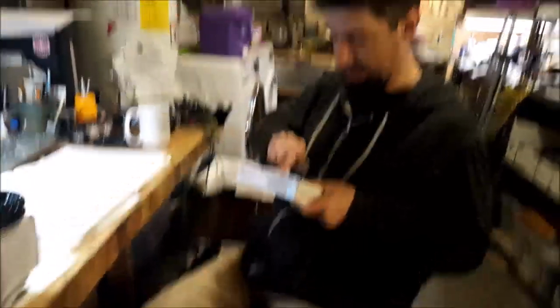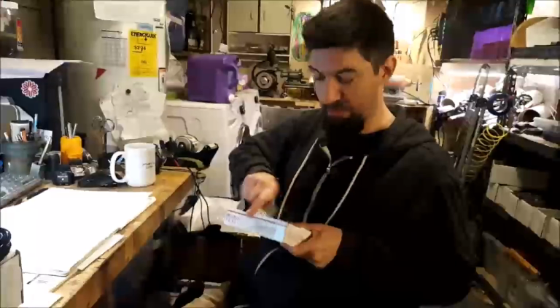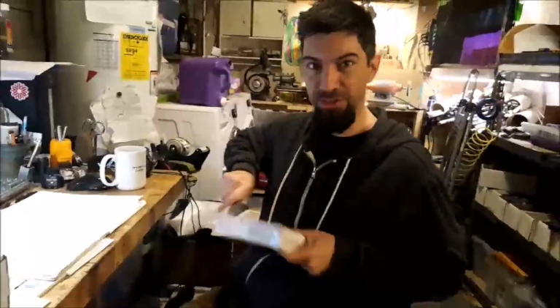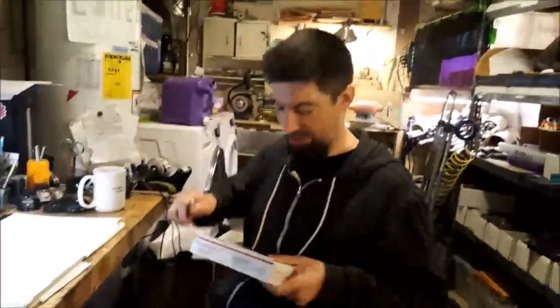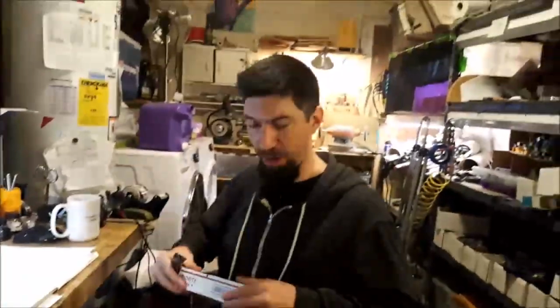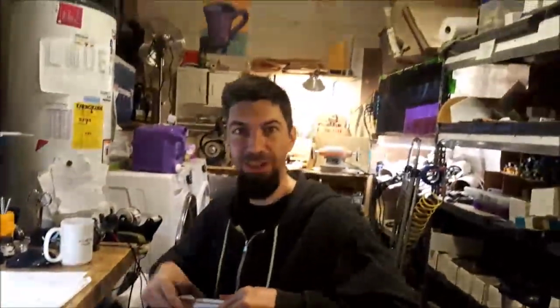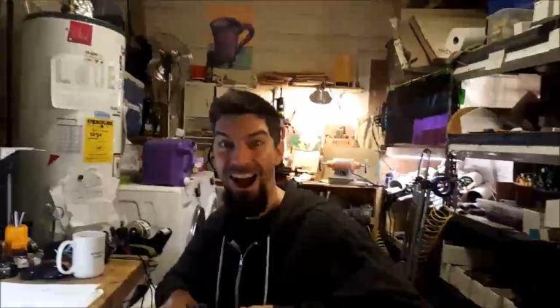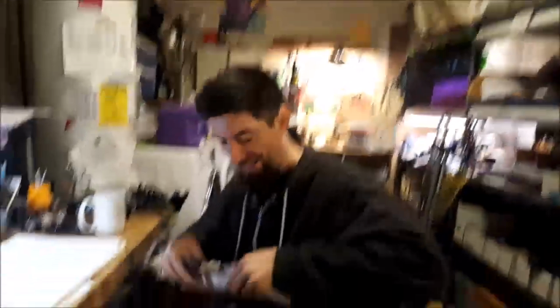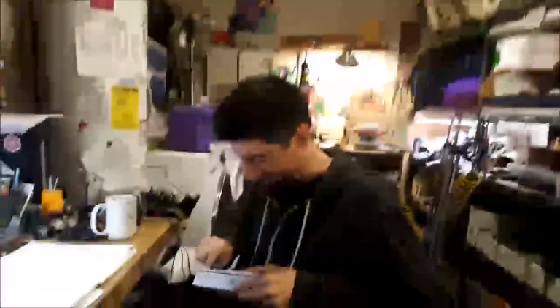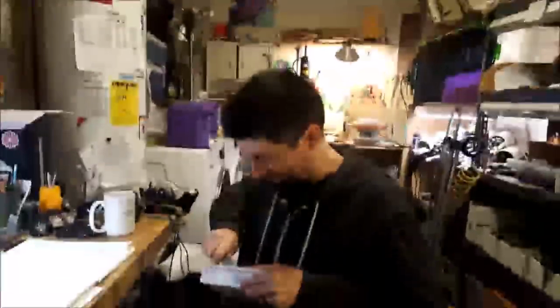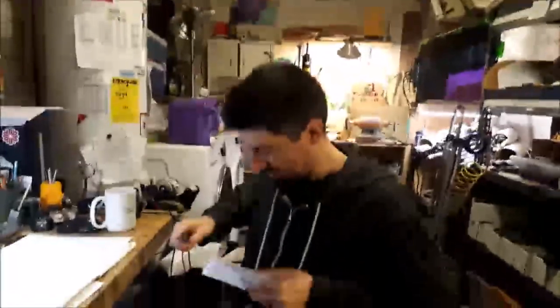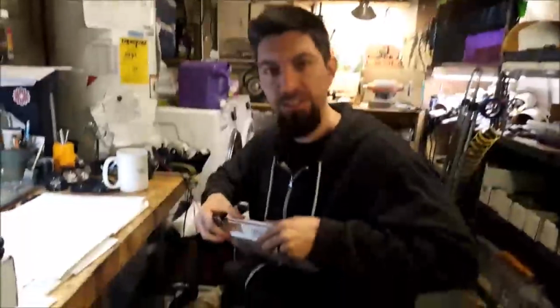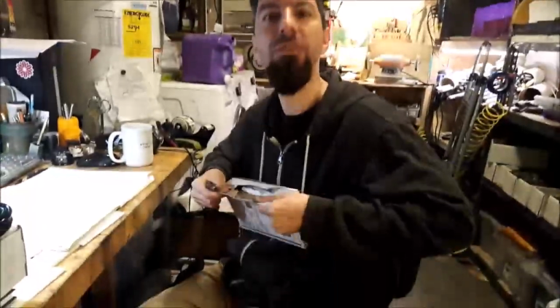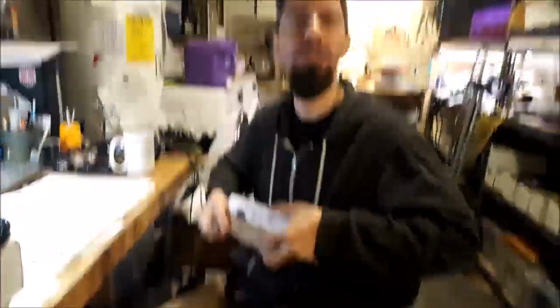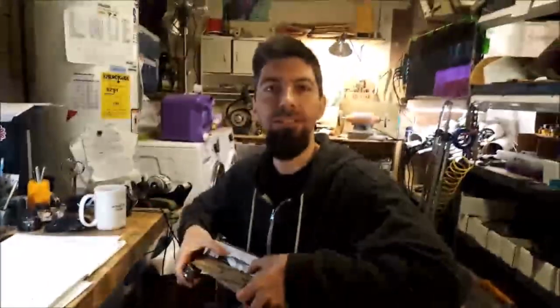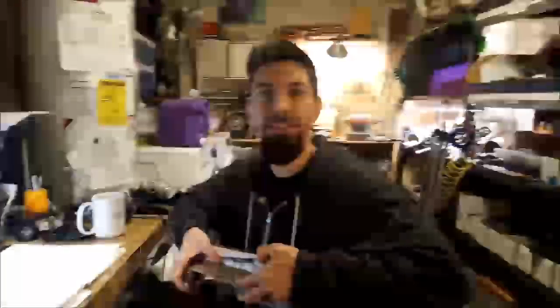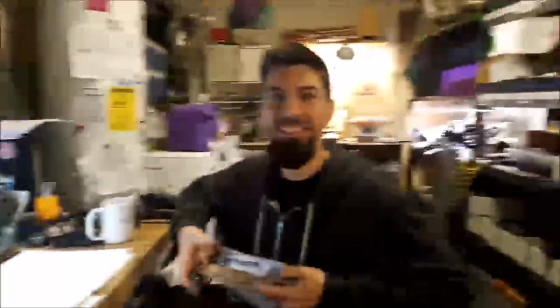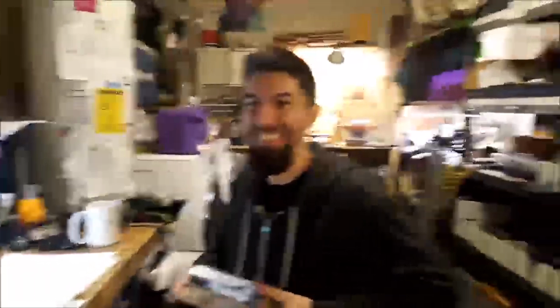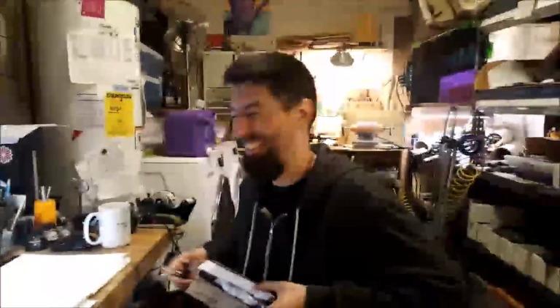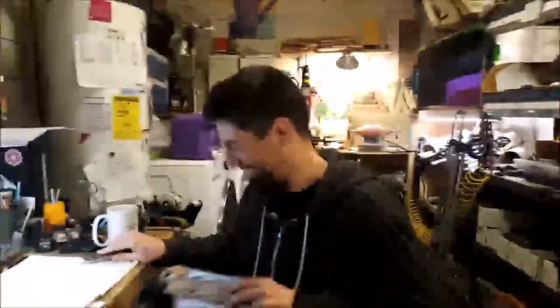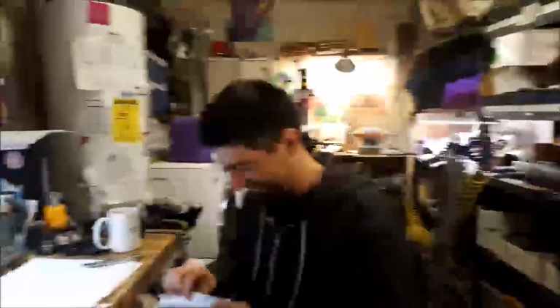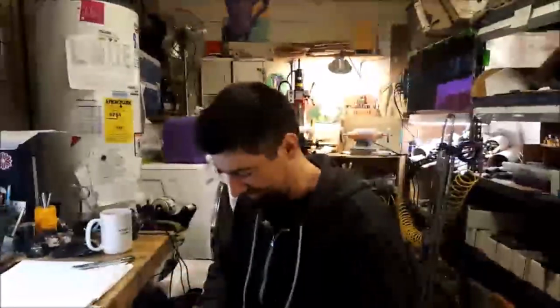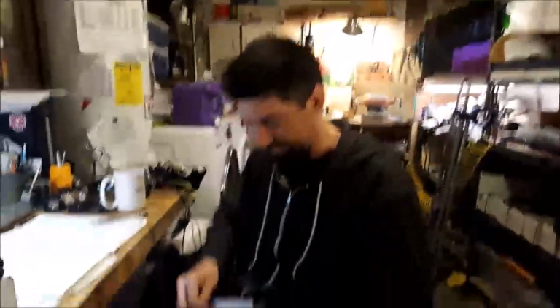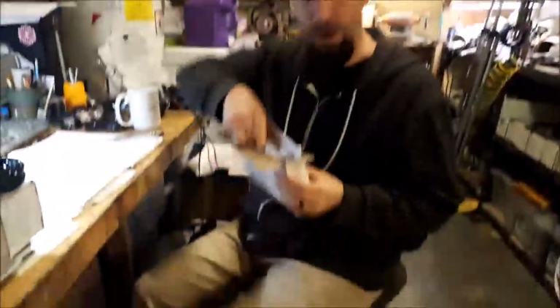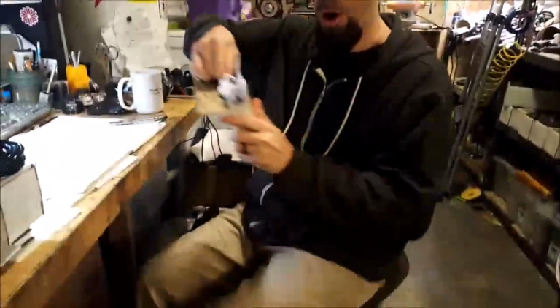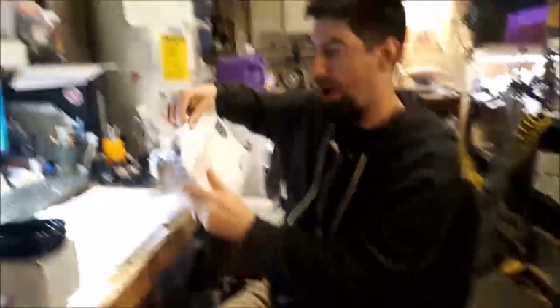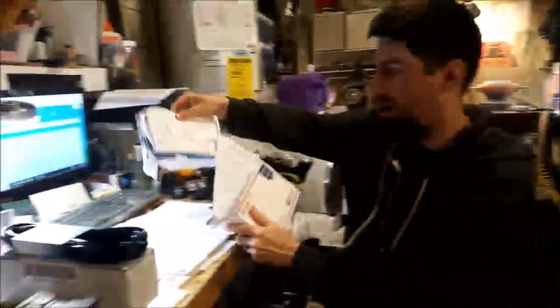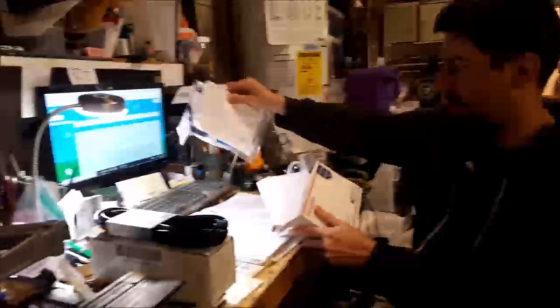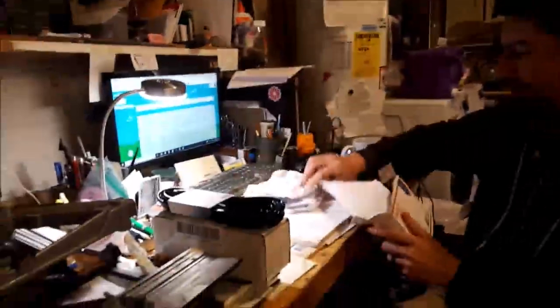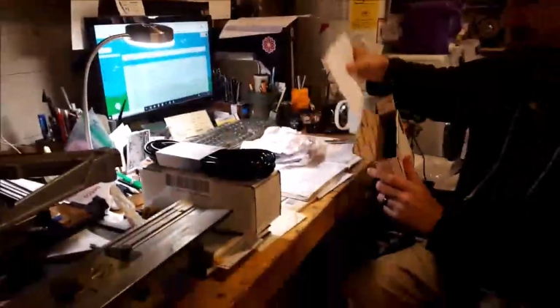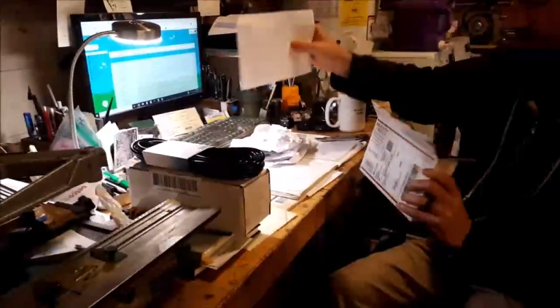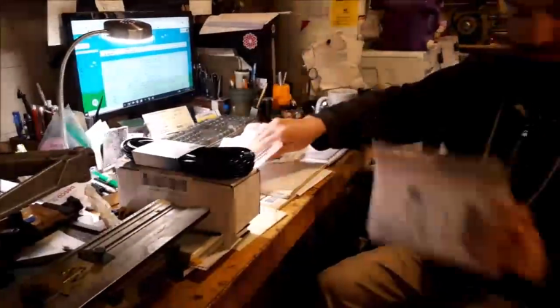Because unboxing videos are super popular. I'm going to be famous after this.